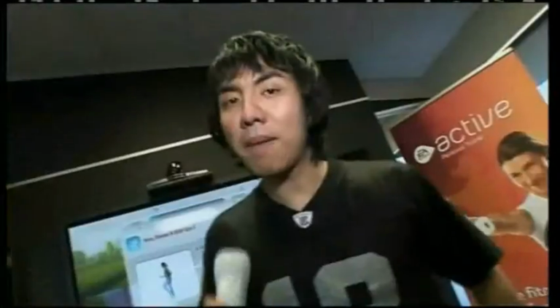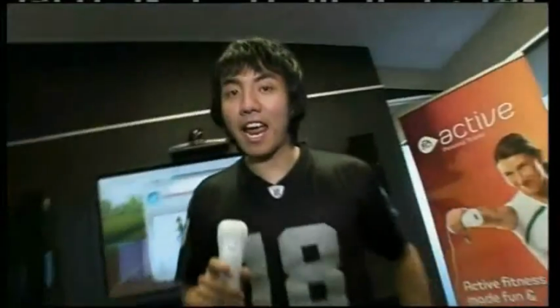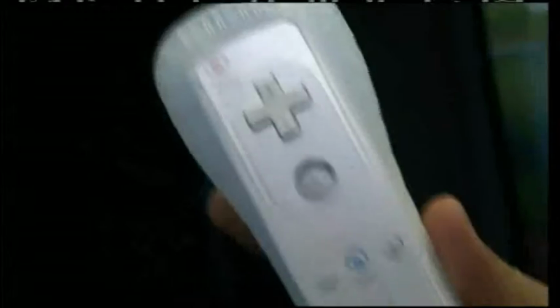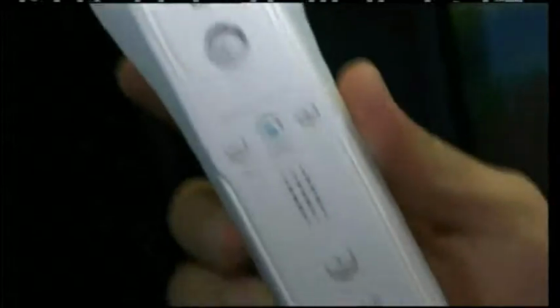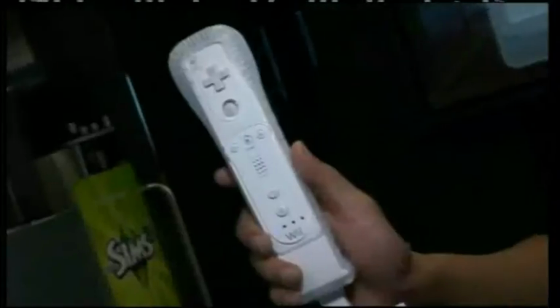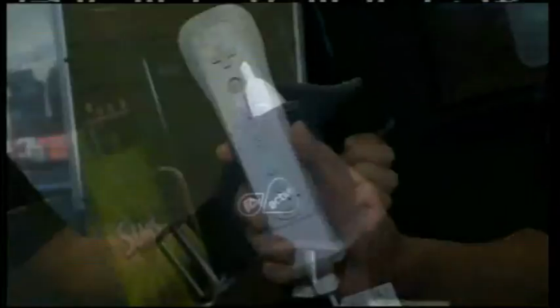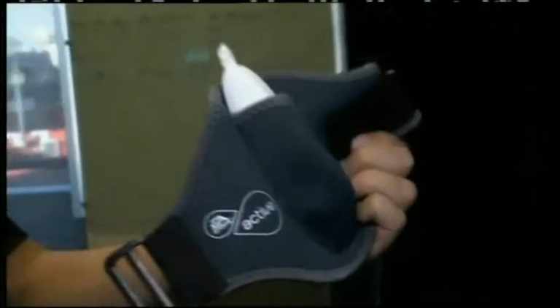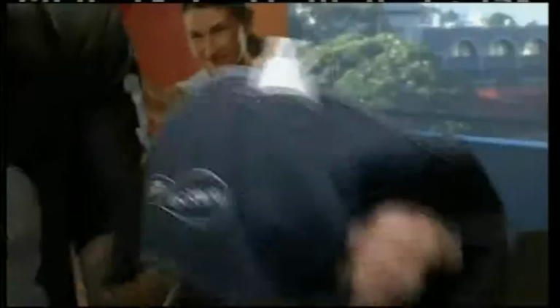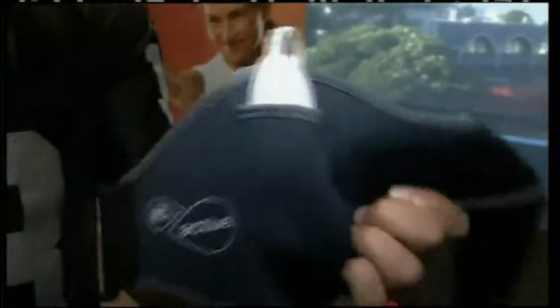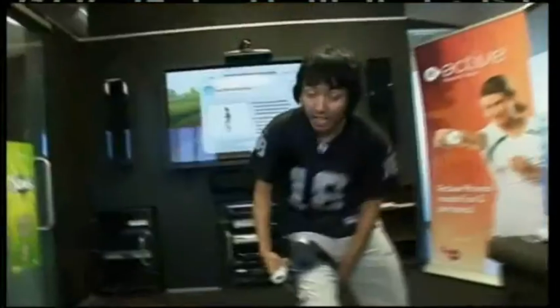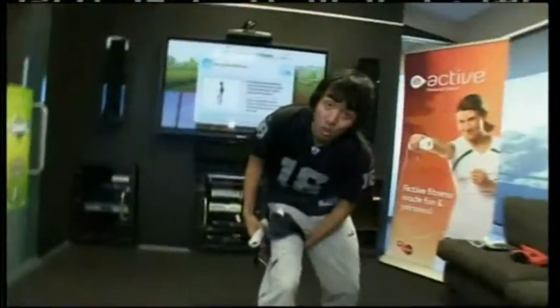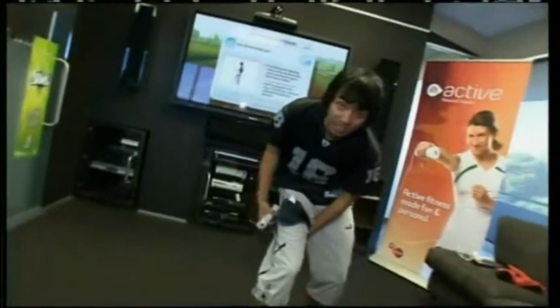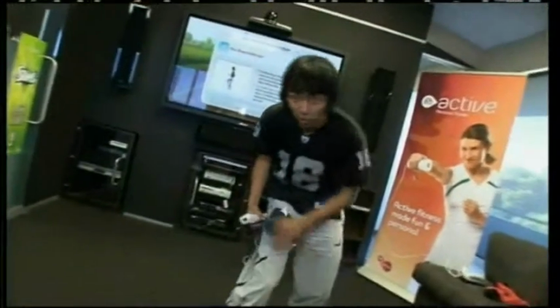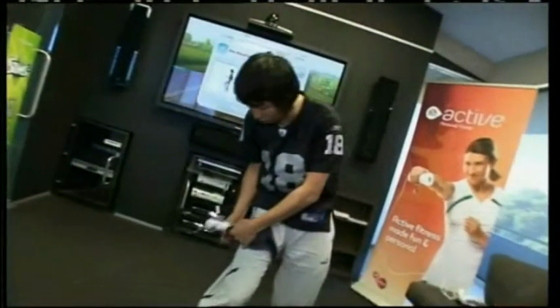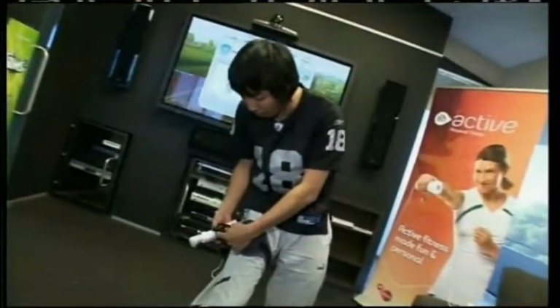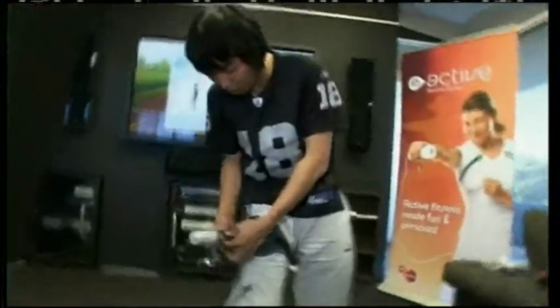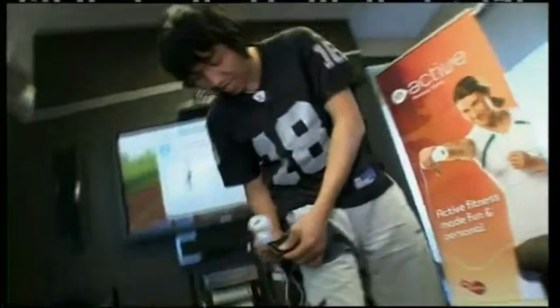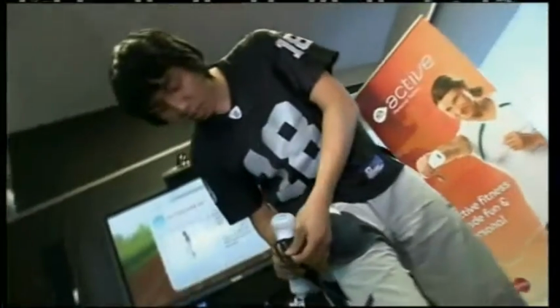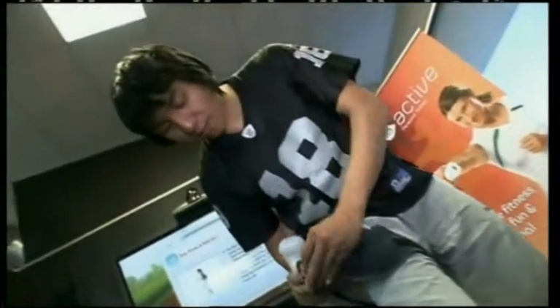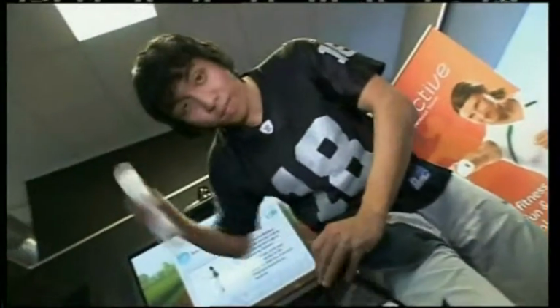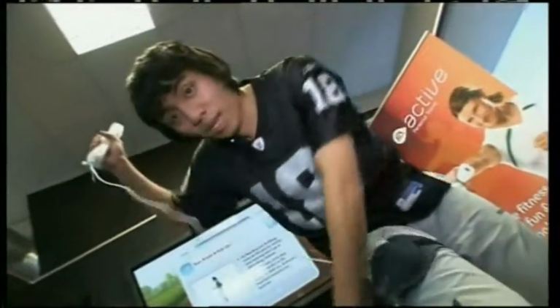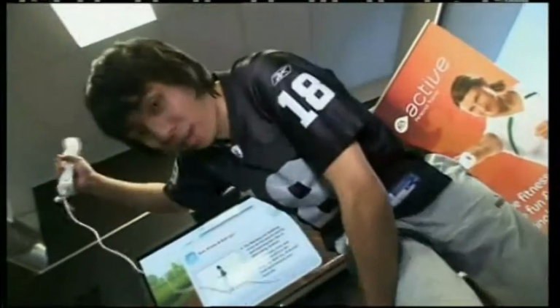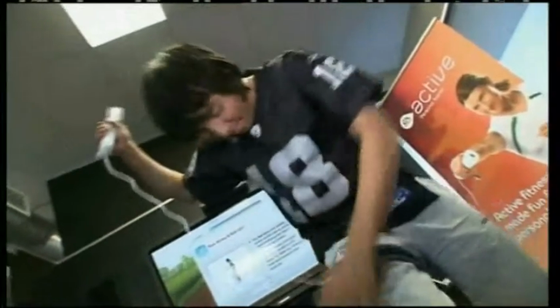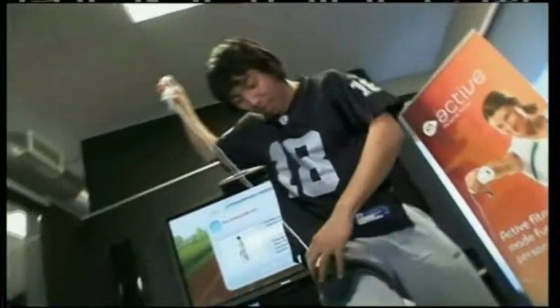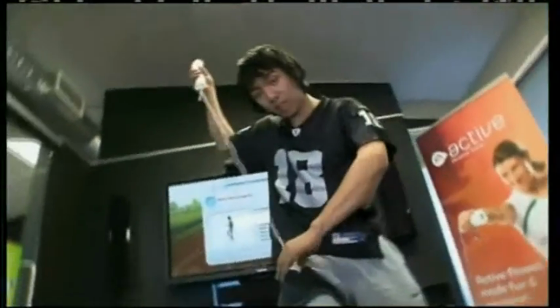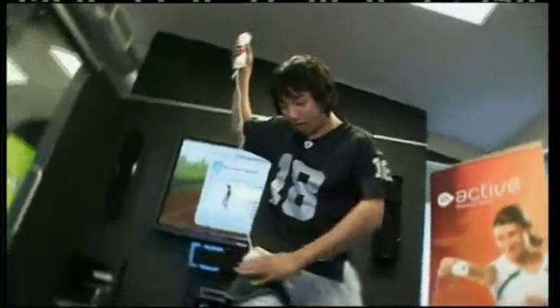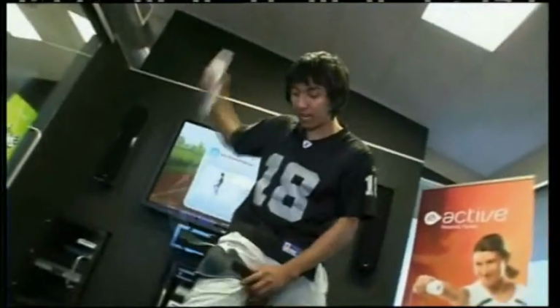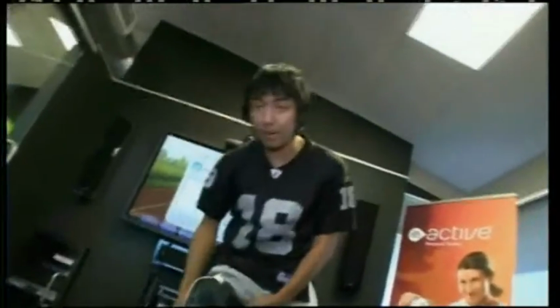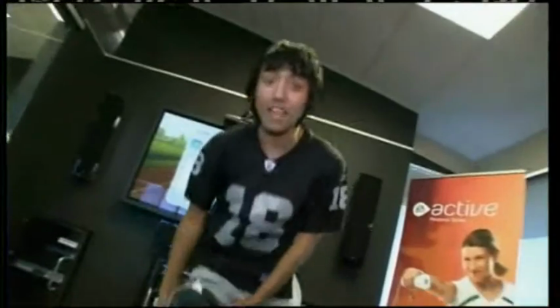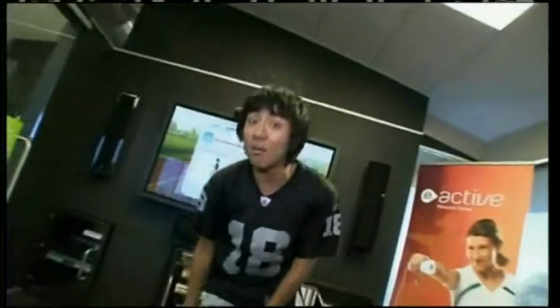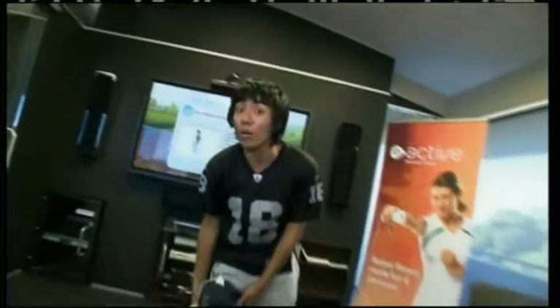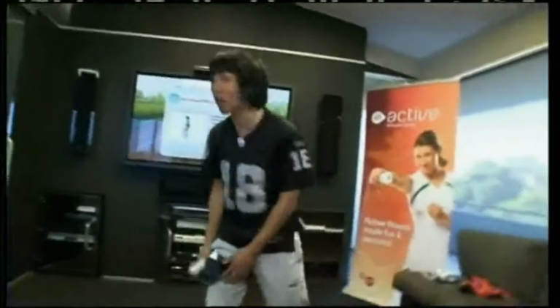The game EA Active comes with a specifically designed leg band which you put around your leg, and then a motion-sensitive controller which shows the movements on screen. So you have to hold one controller, and then have the other one in the socket right here by the leg band, and we're all ready to go.